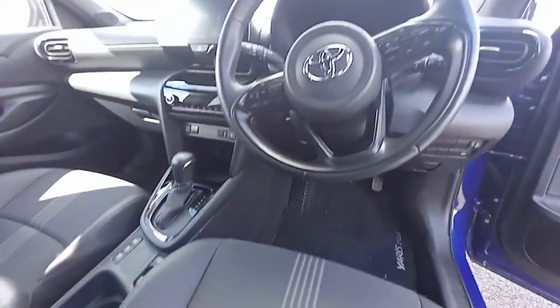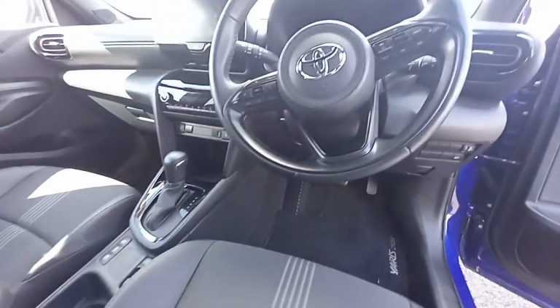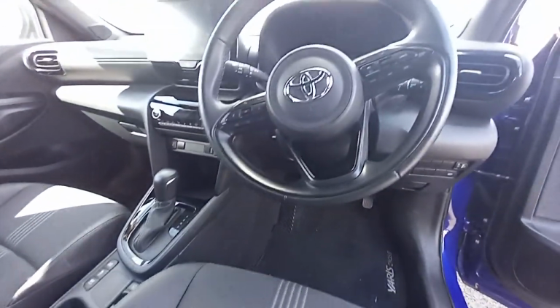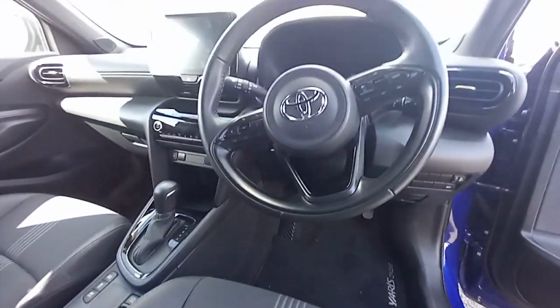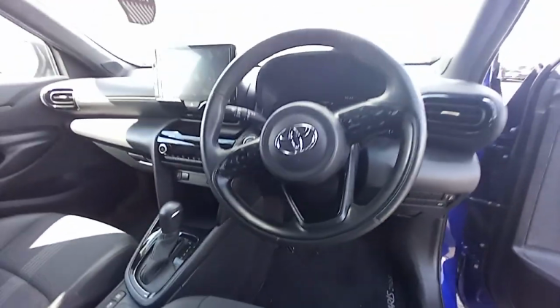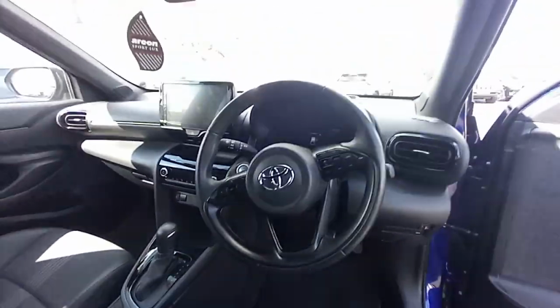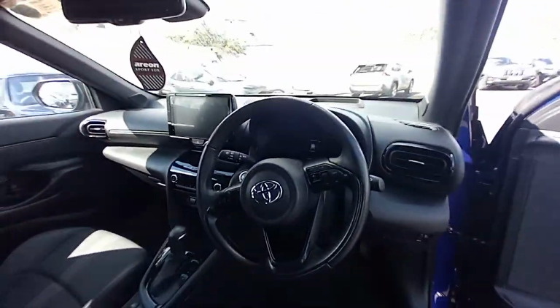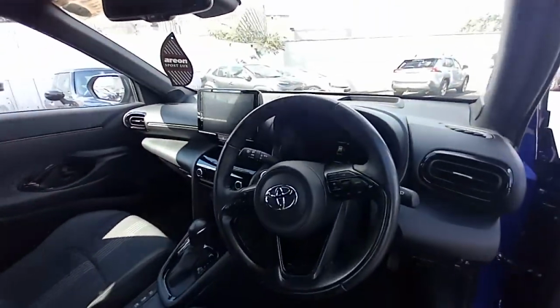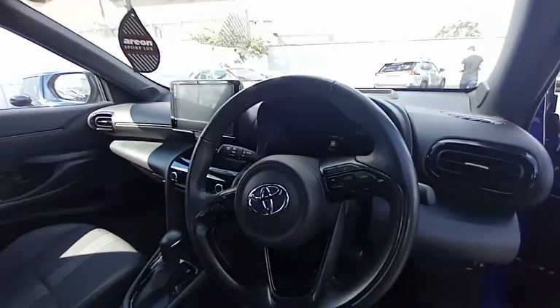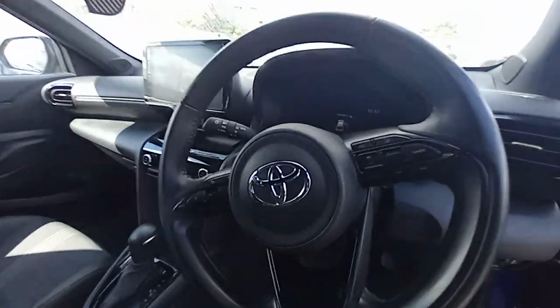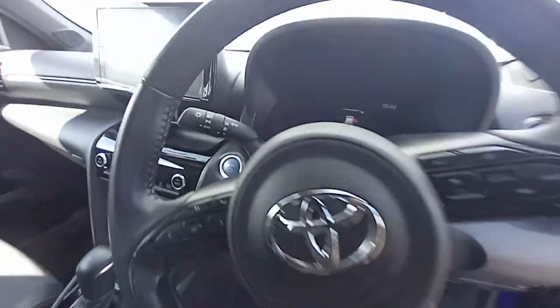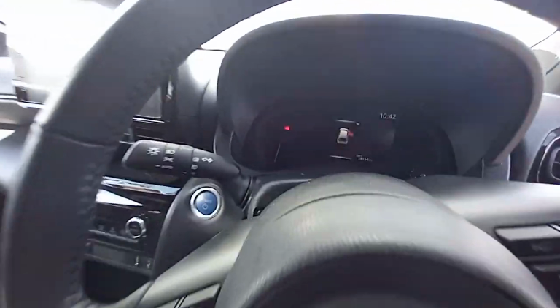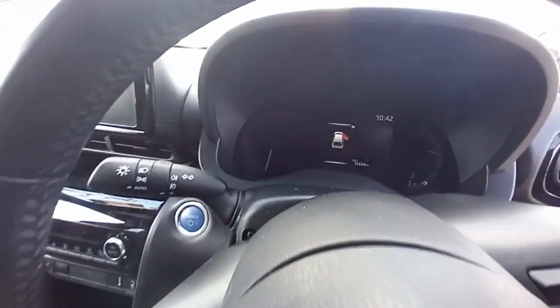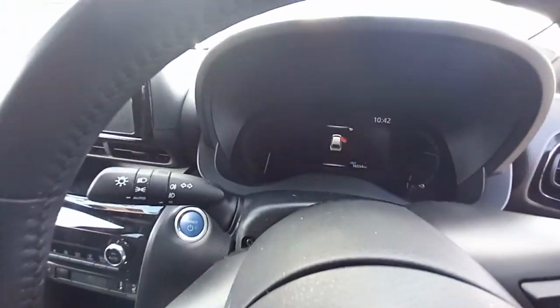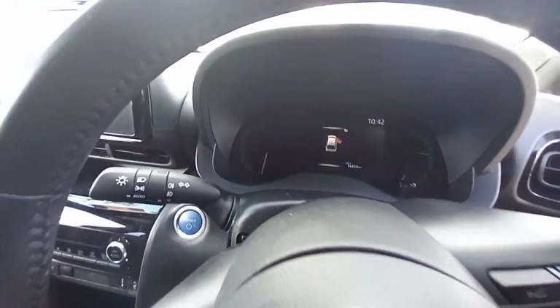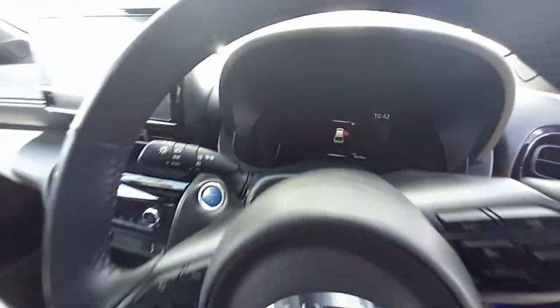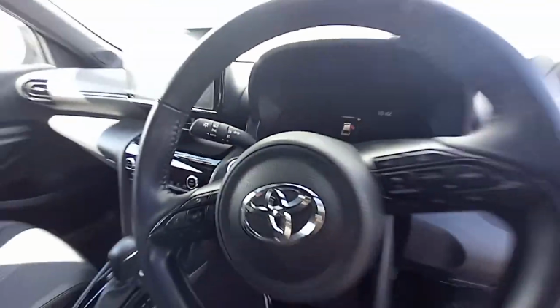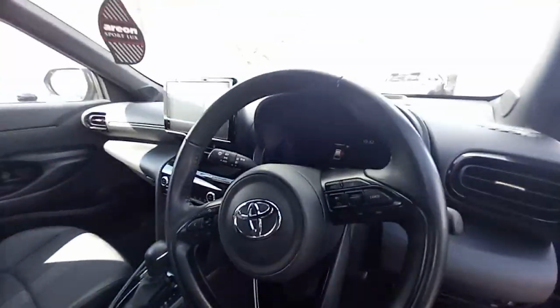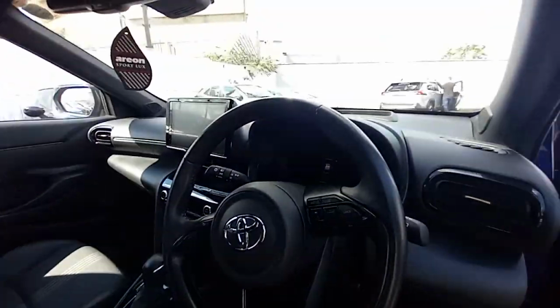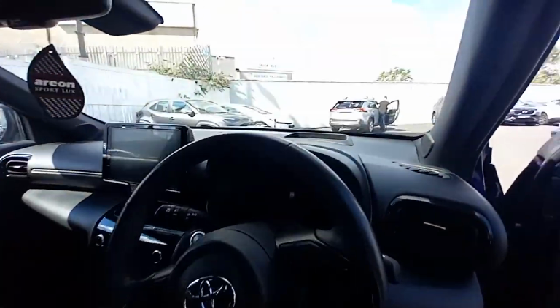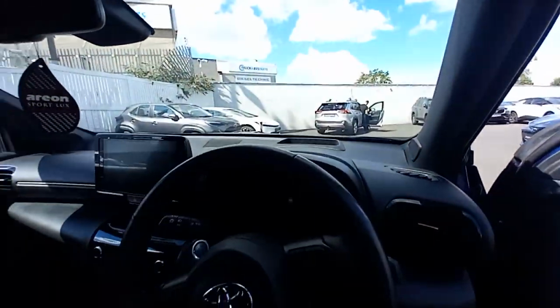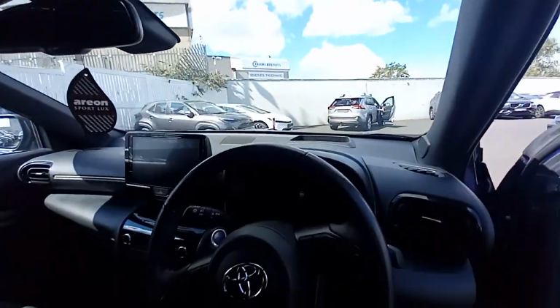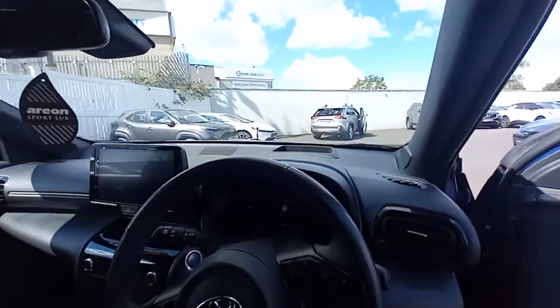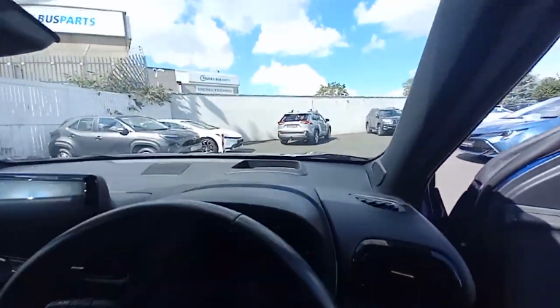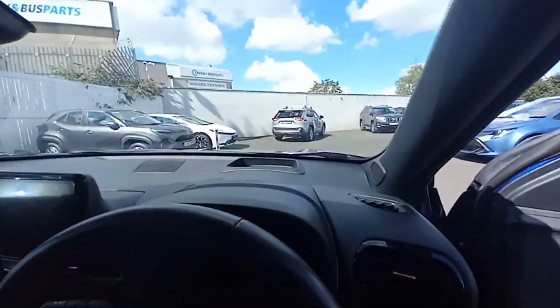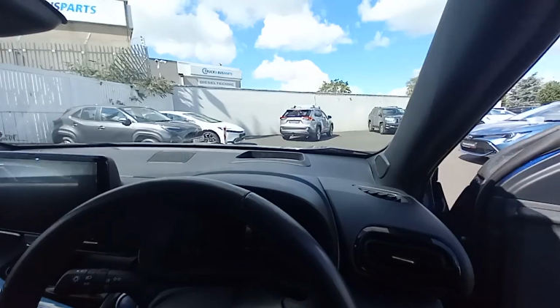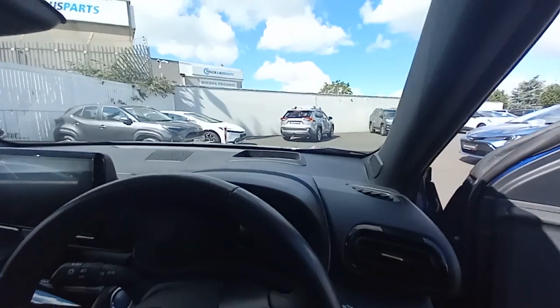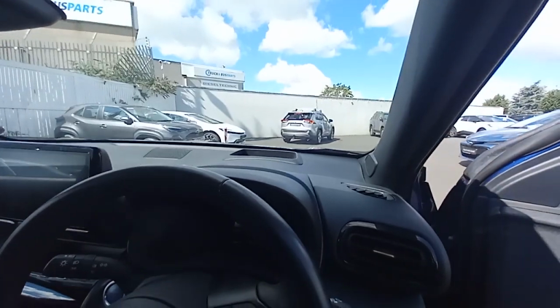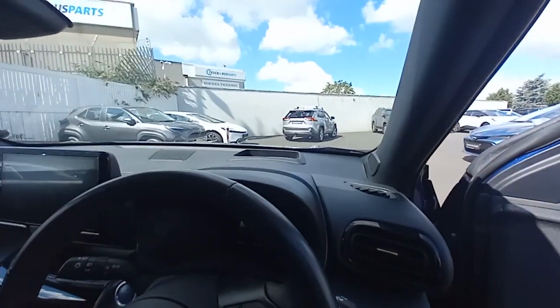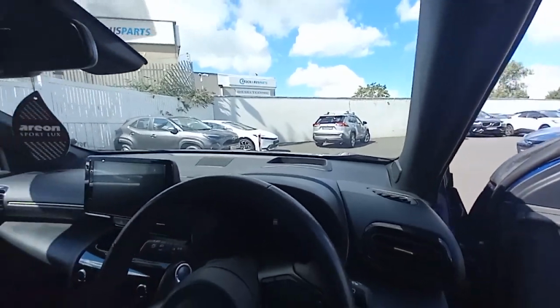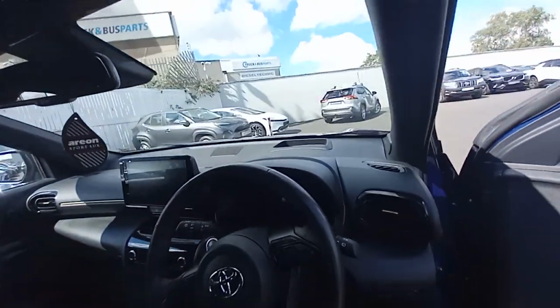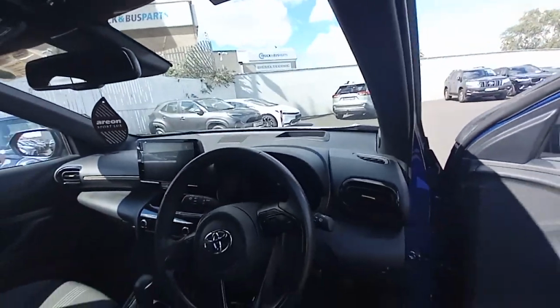You have a multi-function steering wheel, lane departure warning, and adaptive cruise control. I am marketing this one at £16,554. It also has a heads-up display so you can see your speed and other information on the screen.